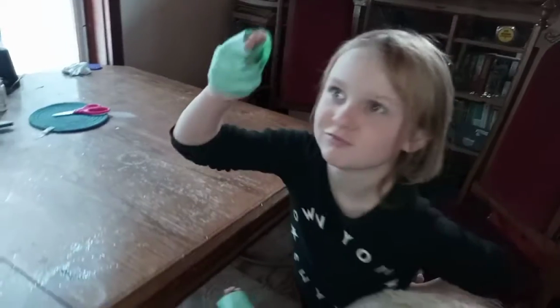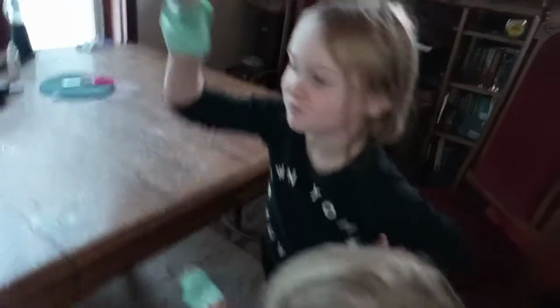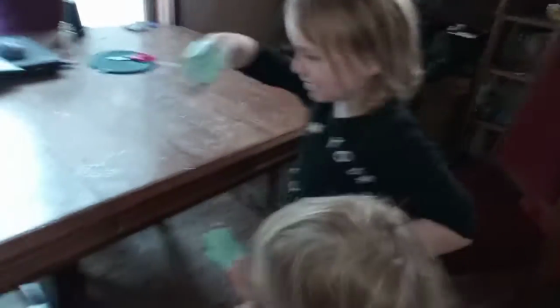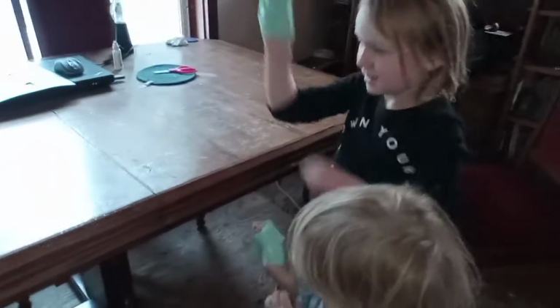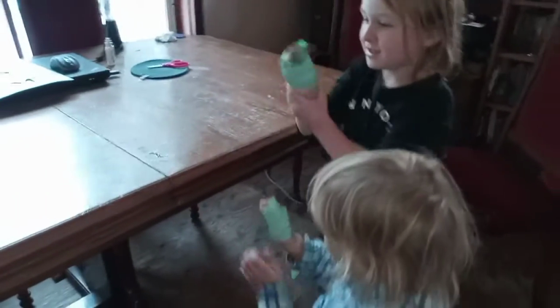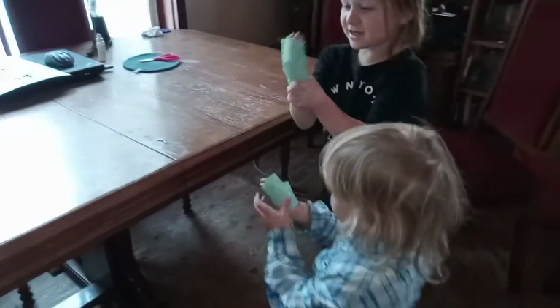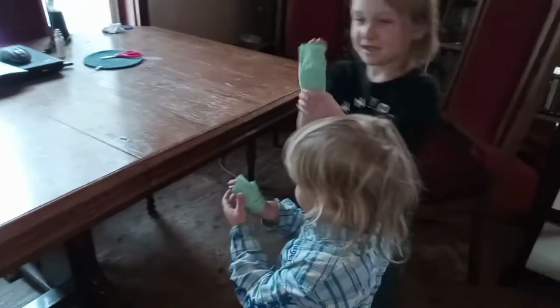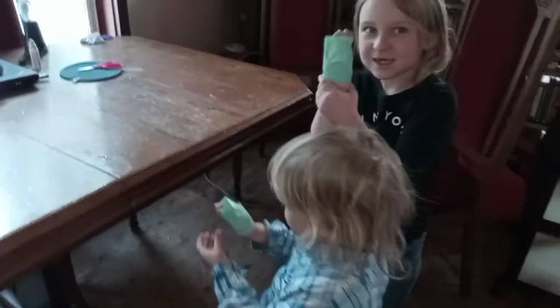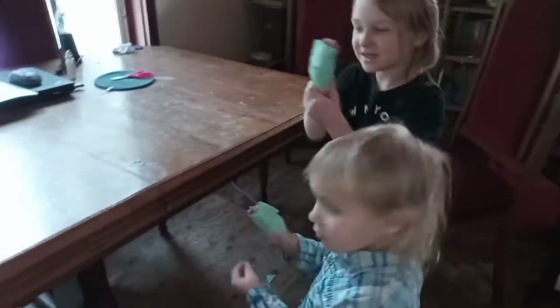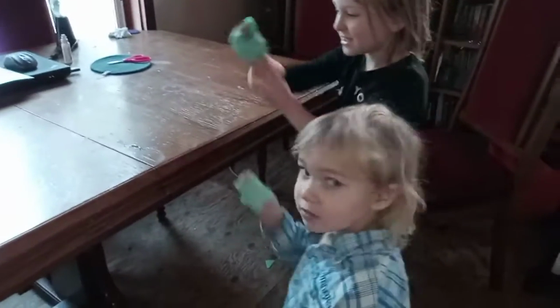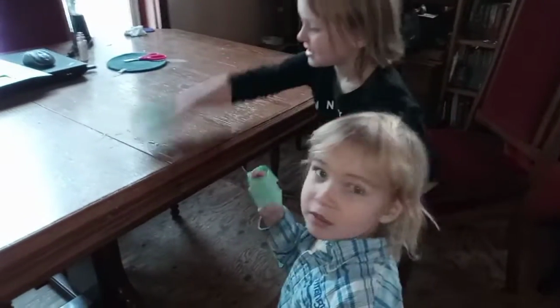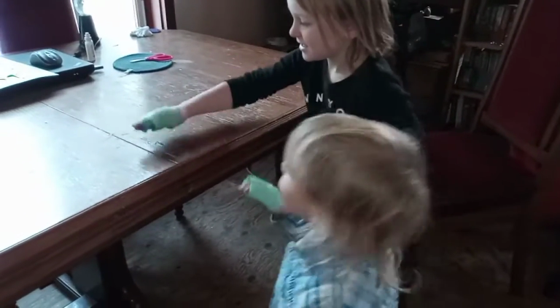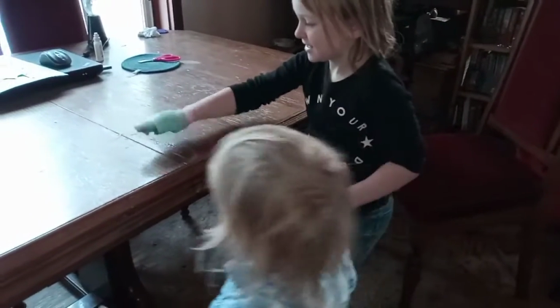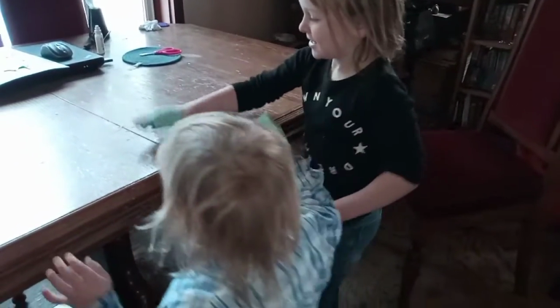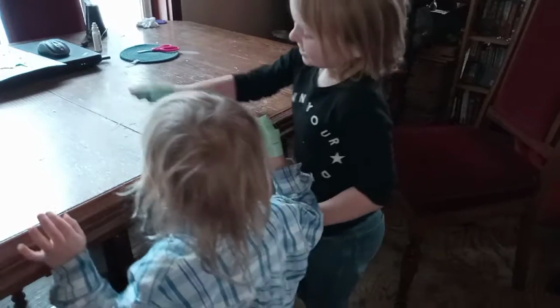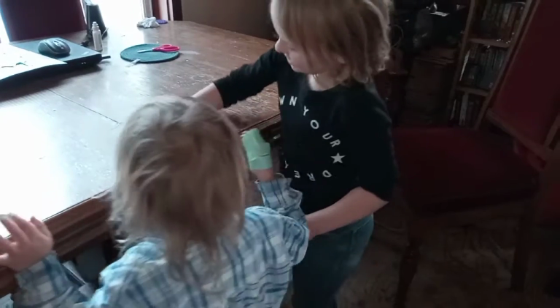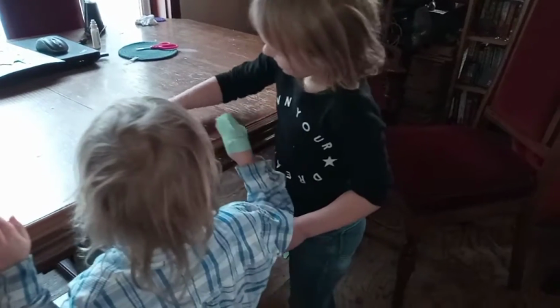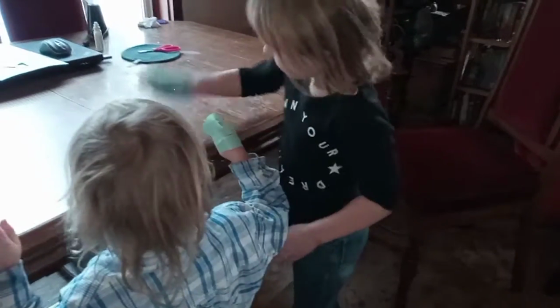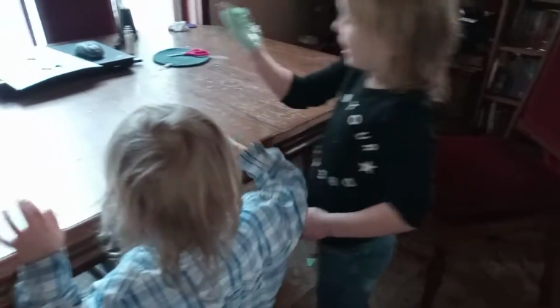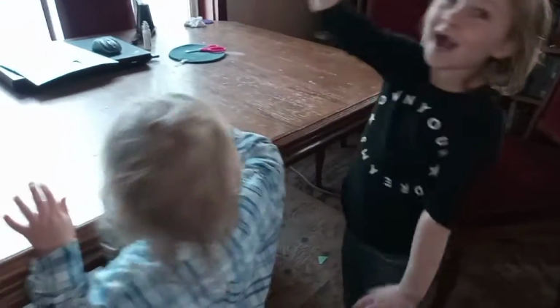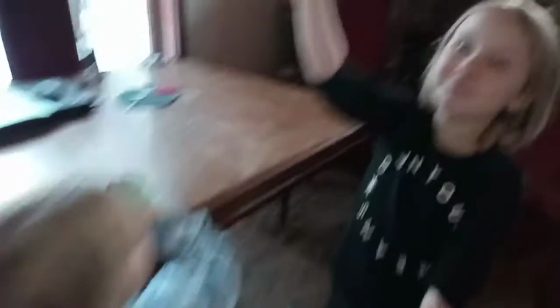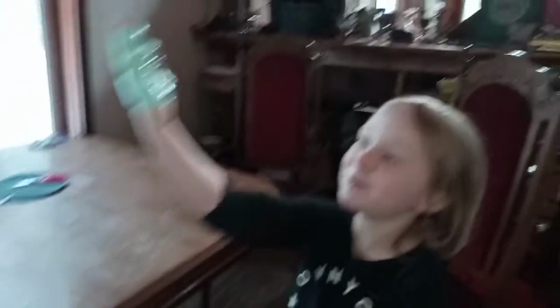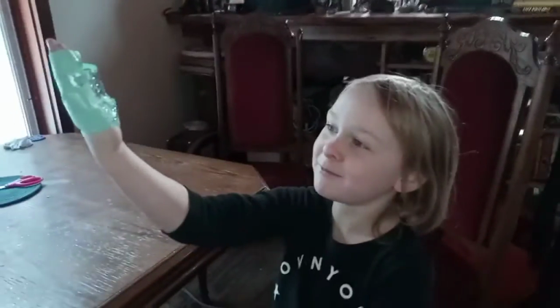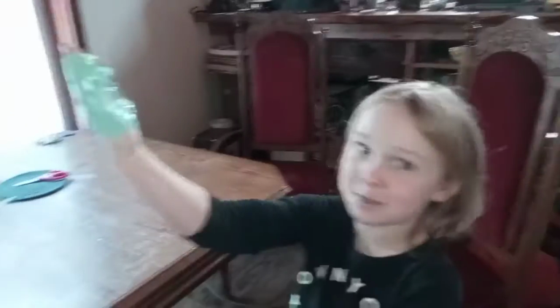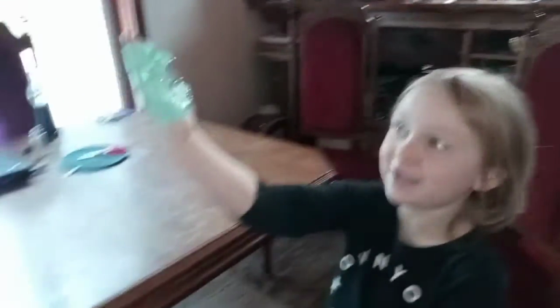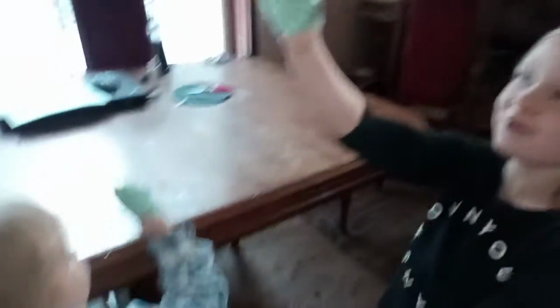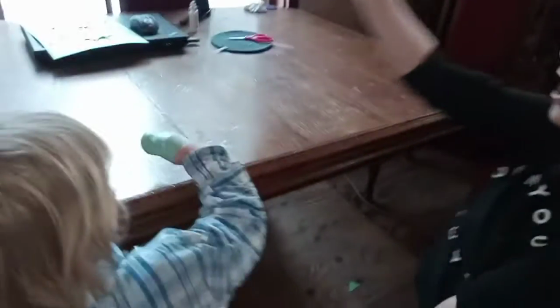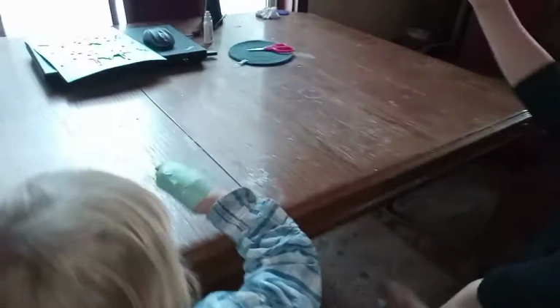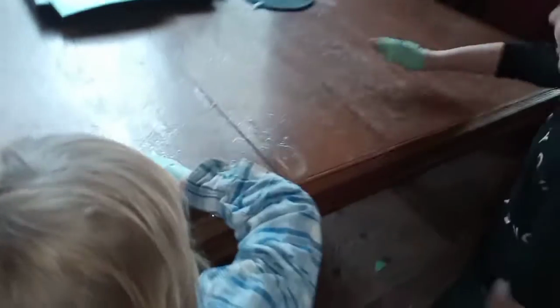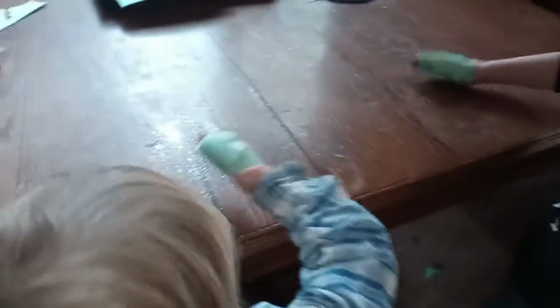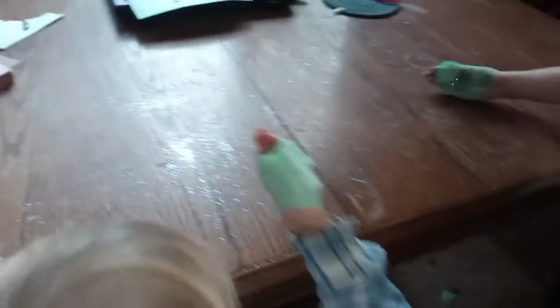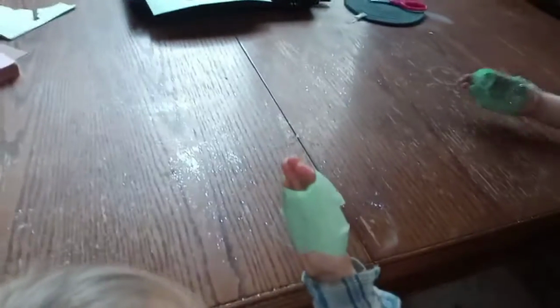So now the kids have mitts made of masking tape and we start sticking. Okay Gabe, start sticking. Wow, that sure works — and it's not damaging the finish on the table.